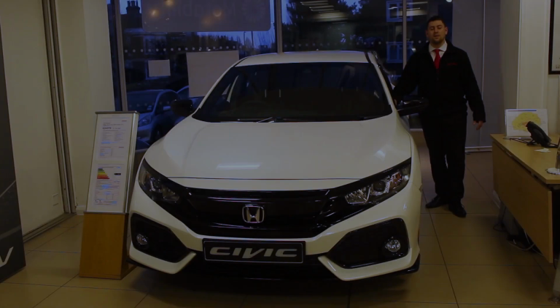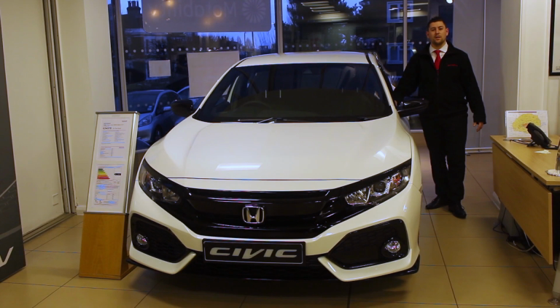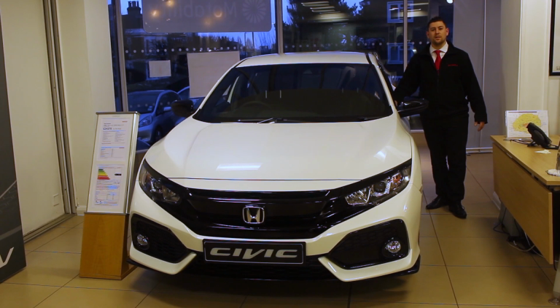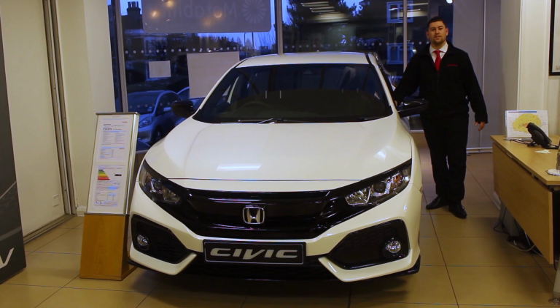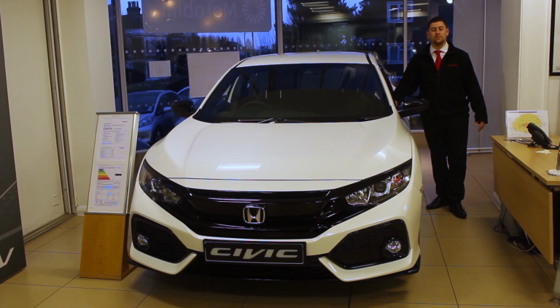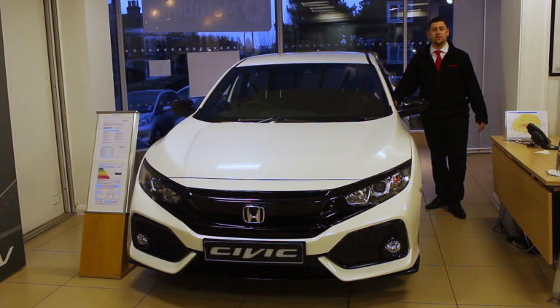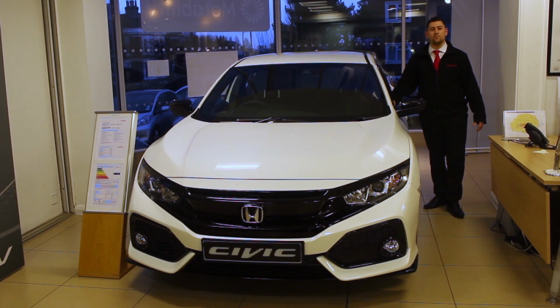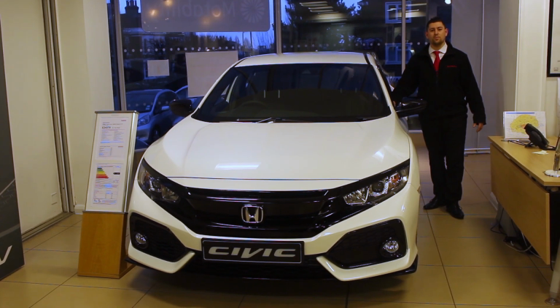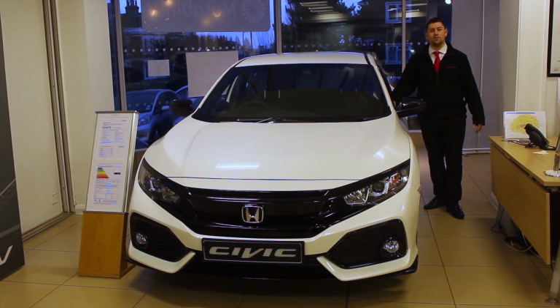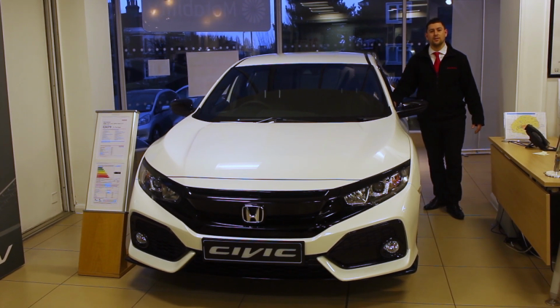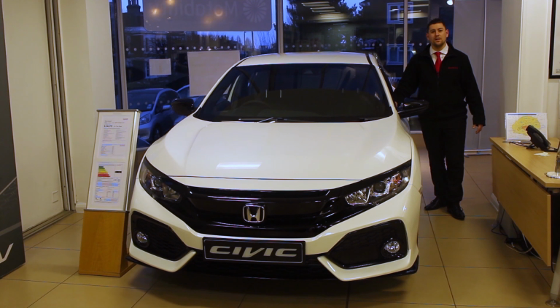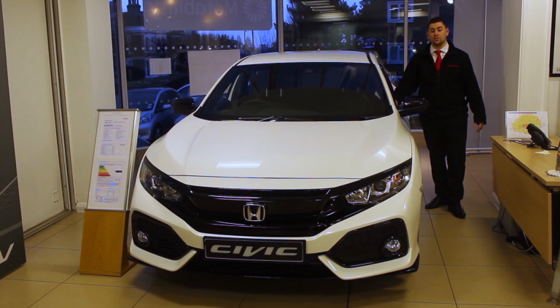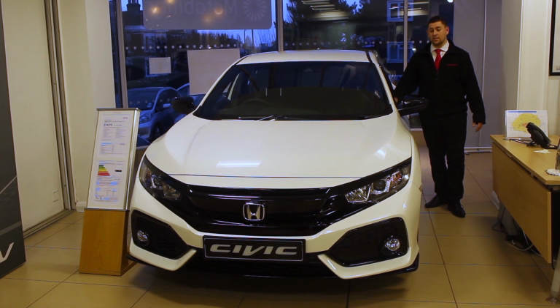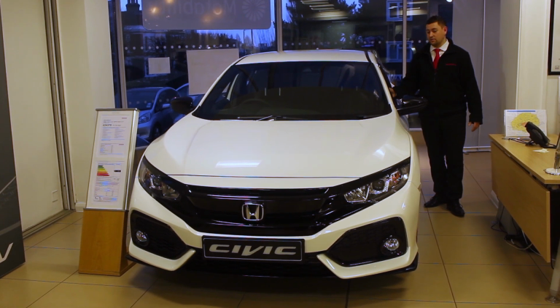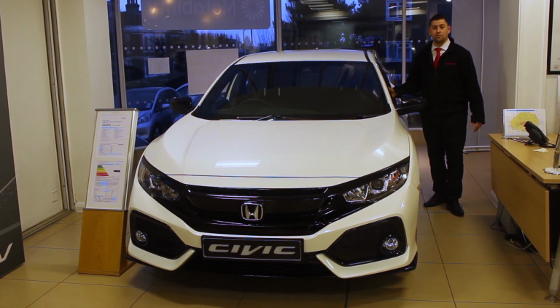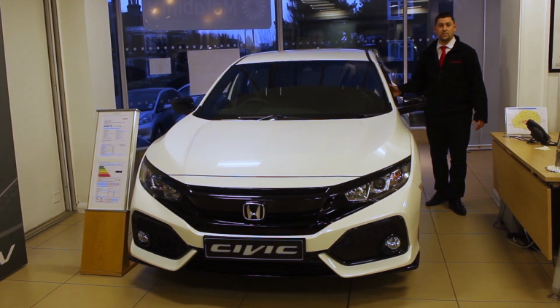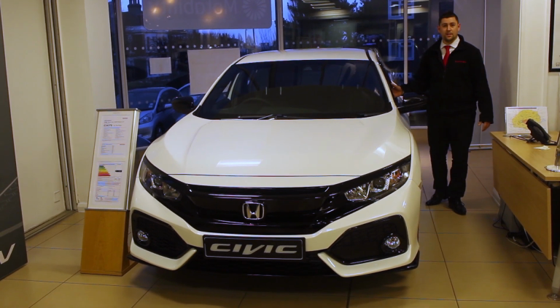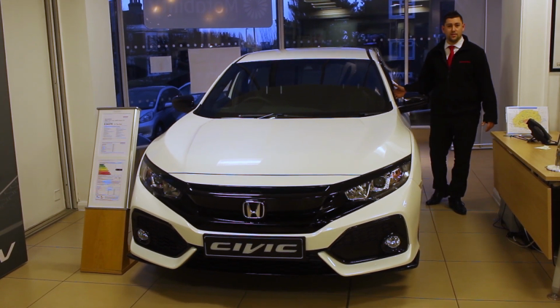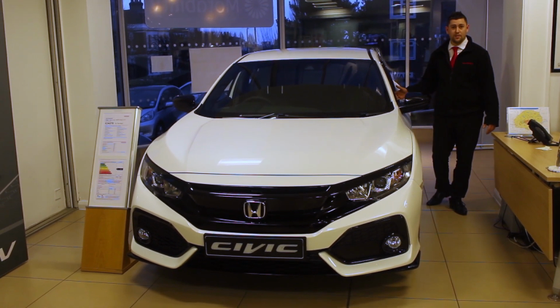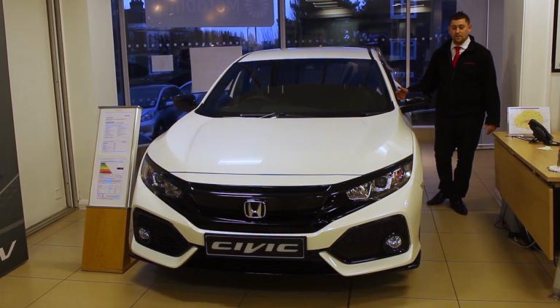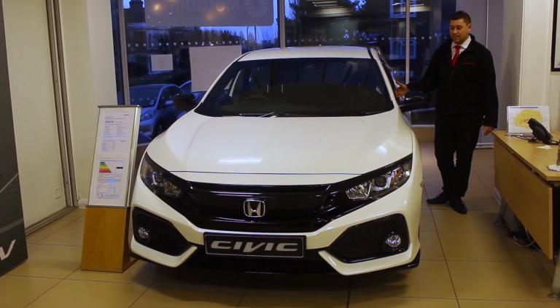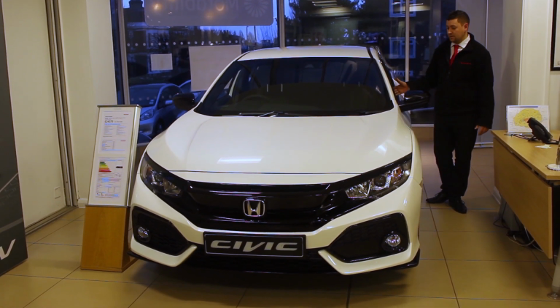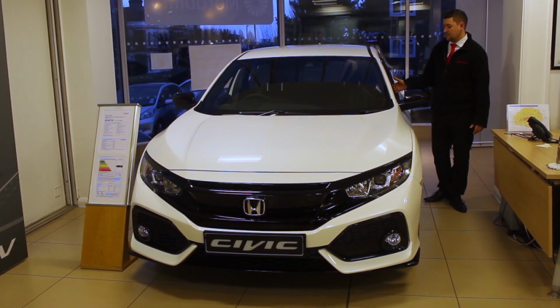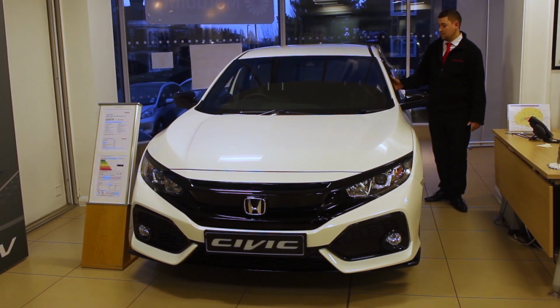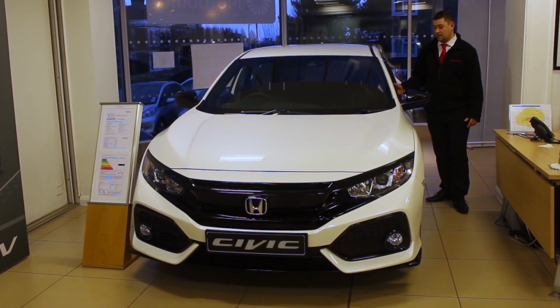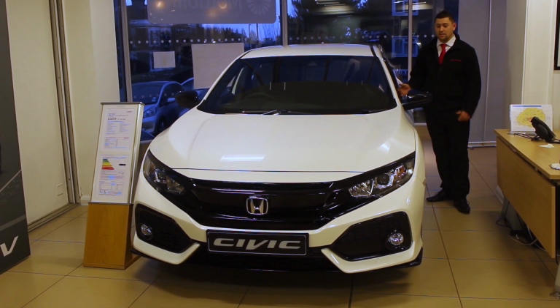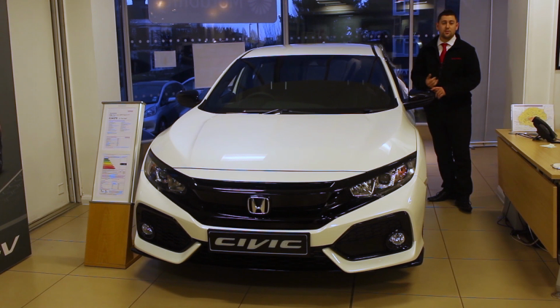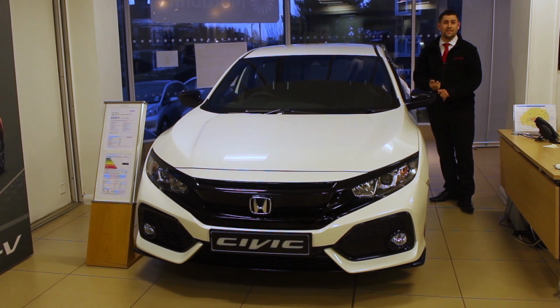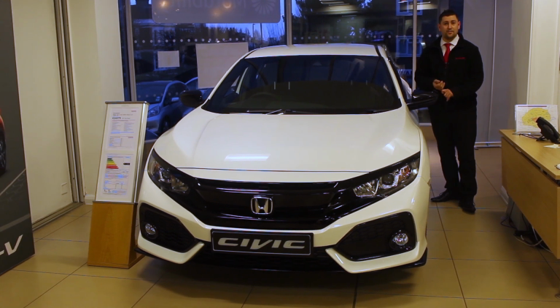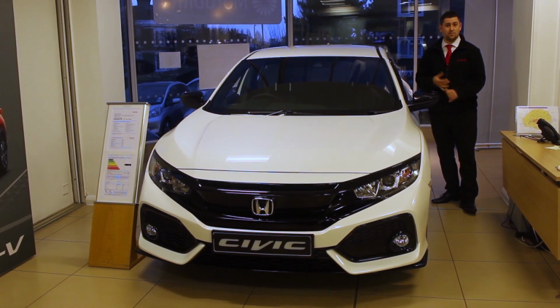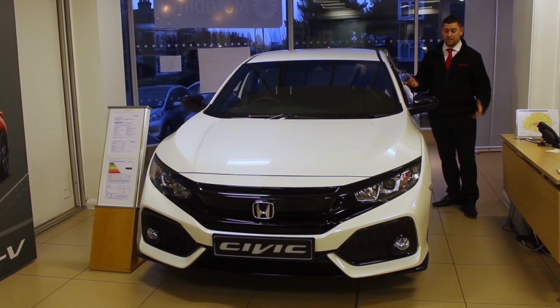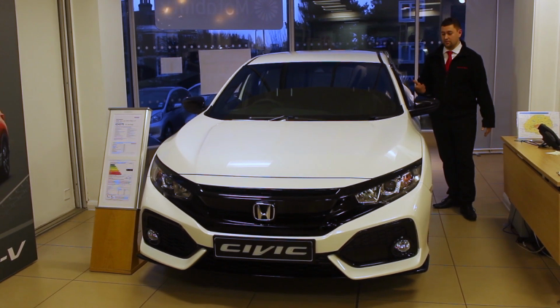Hi, my name is Elliot. Thank you for joining me at Wimbledon Park Honda. I'm just going to take you through the new Sportline grade on the Civic. Based on the SR, it does have a few cosmetic differences which I'll take you through.